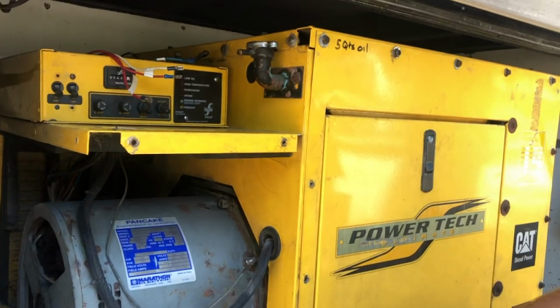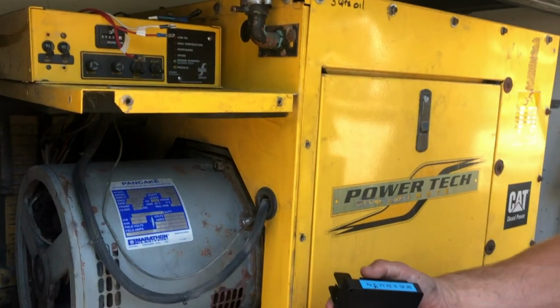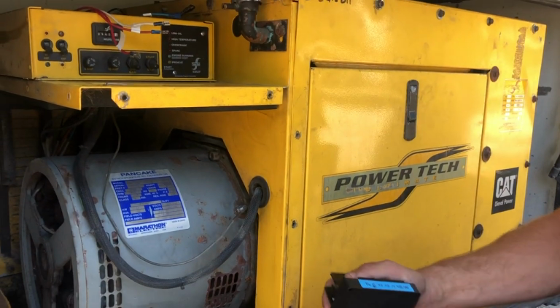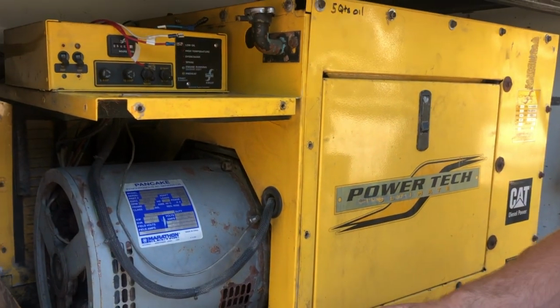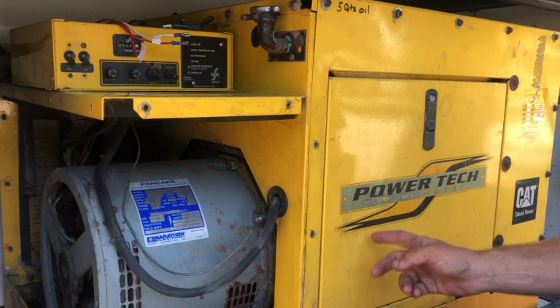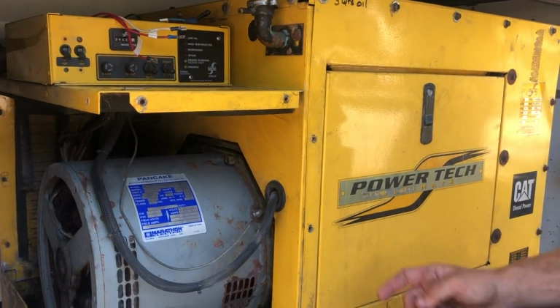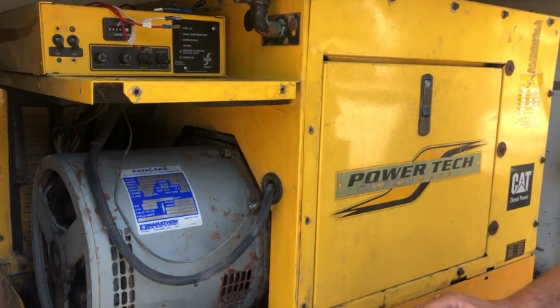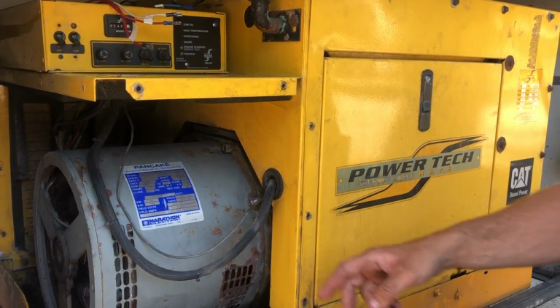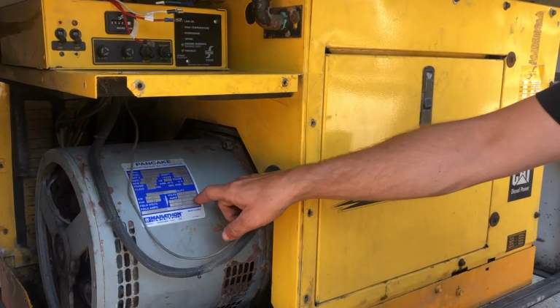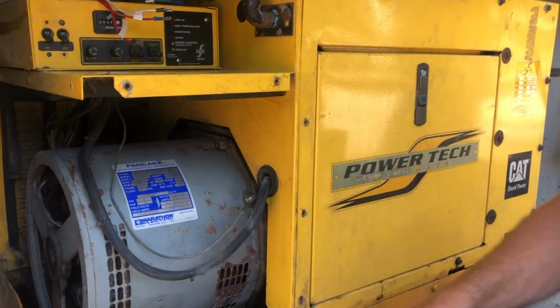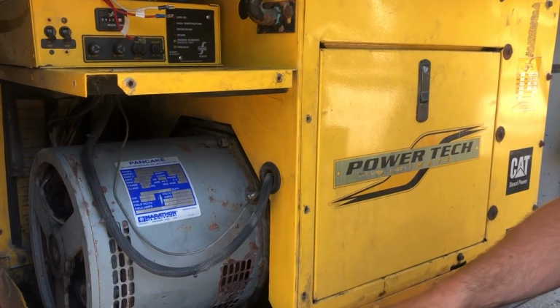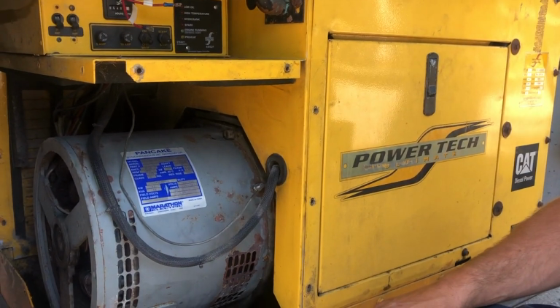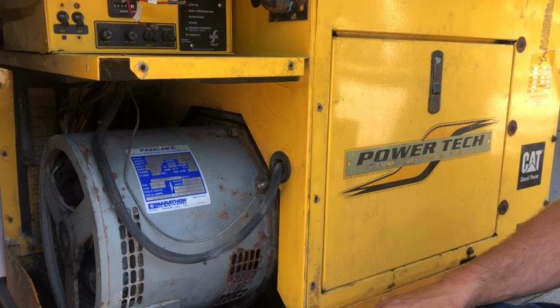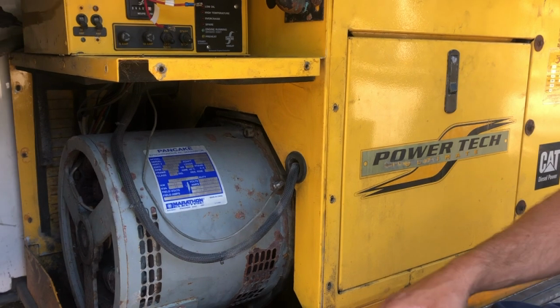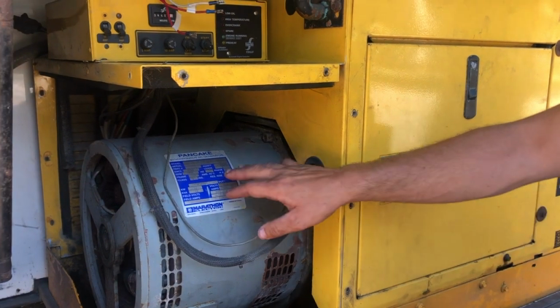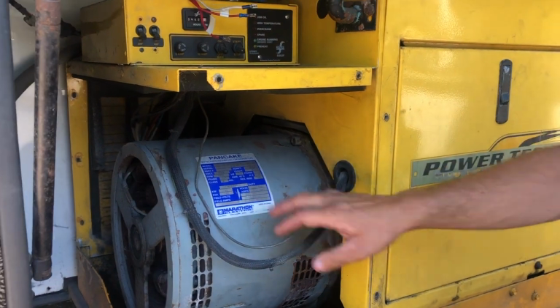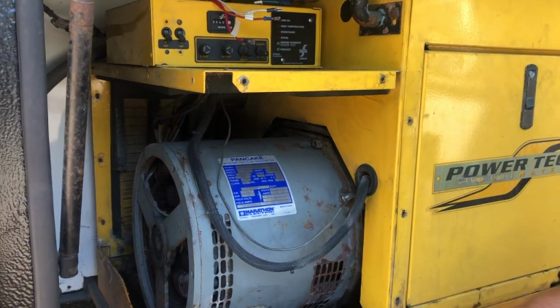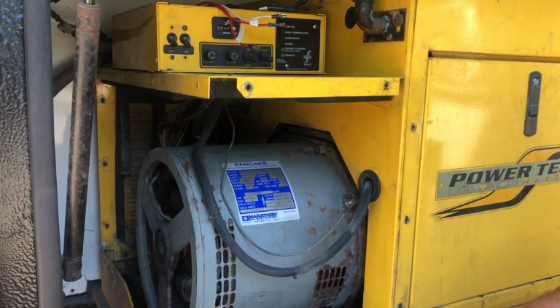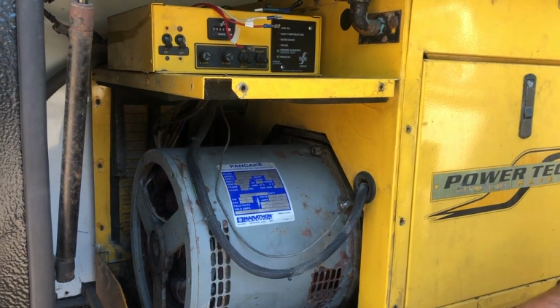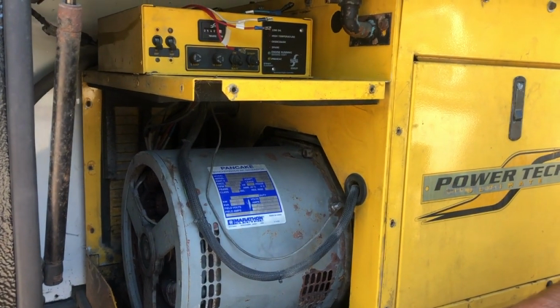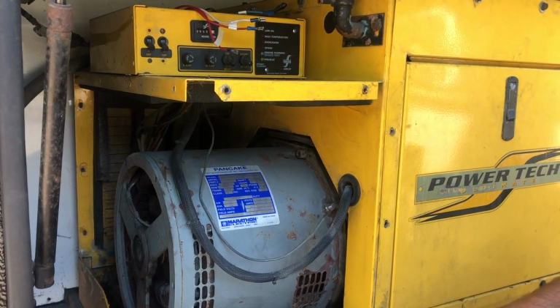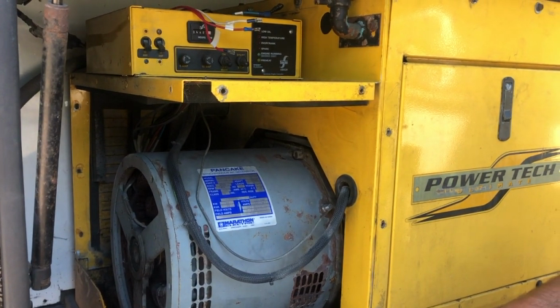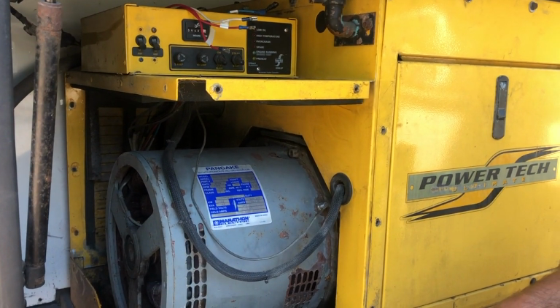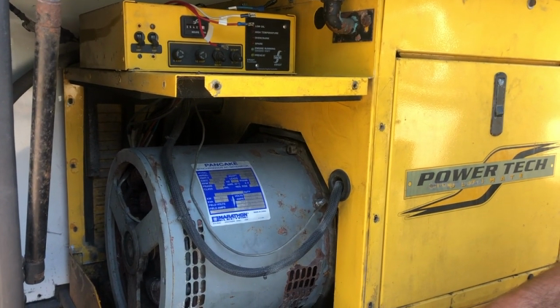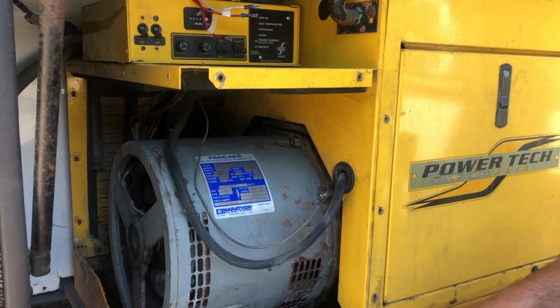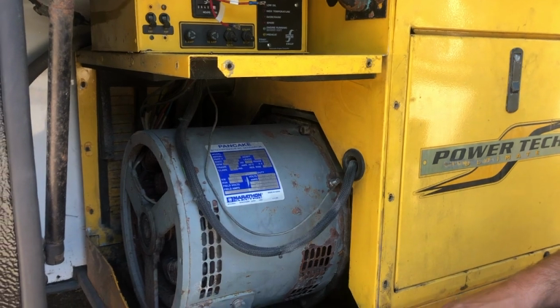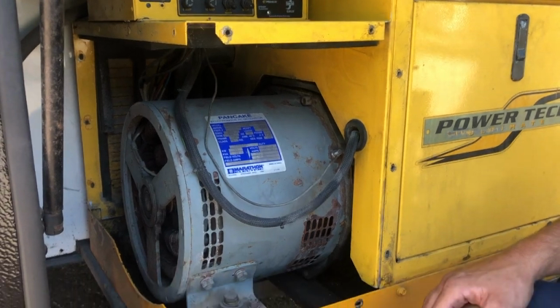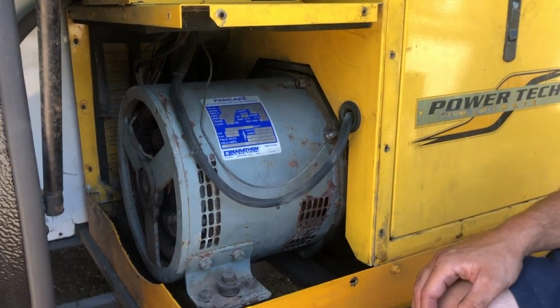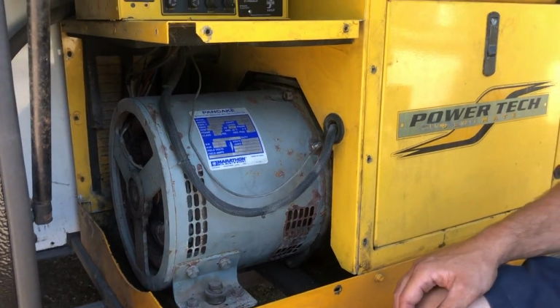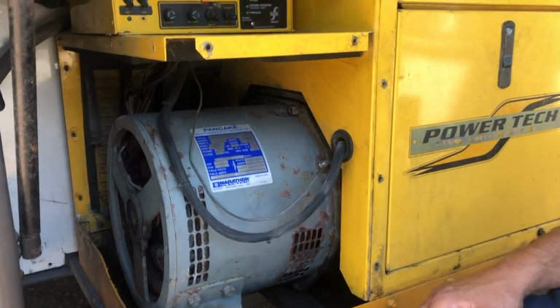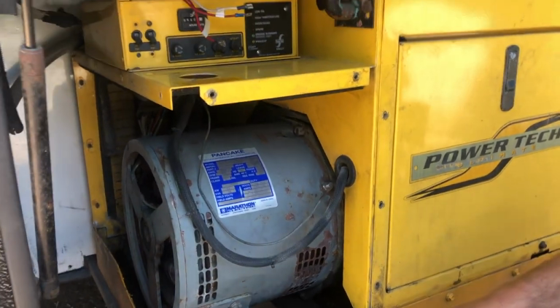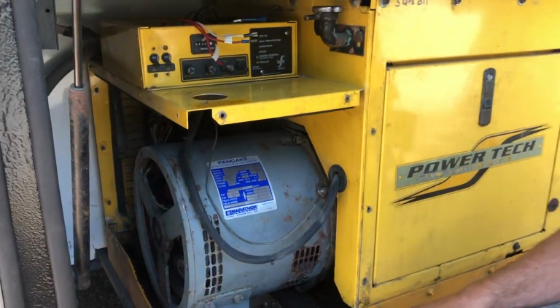I have a Power Tech generator with a pancake Marathon head and it stopped making power after a car wash. Could have been due to moisture.